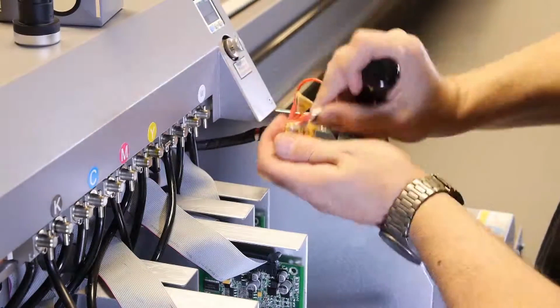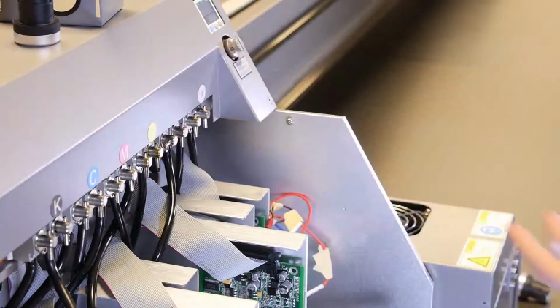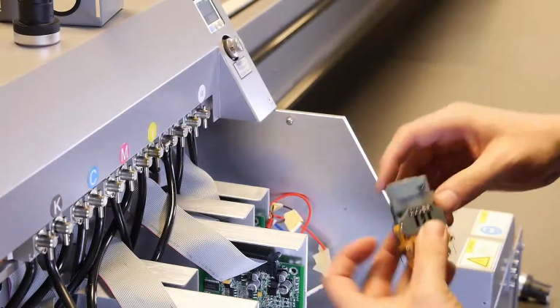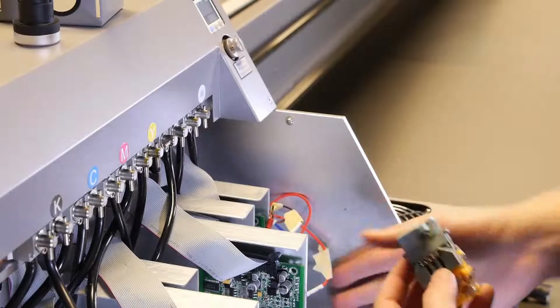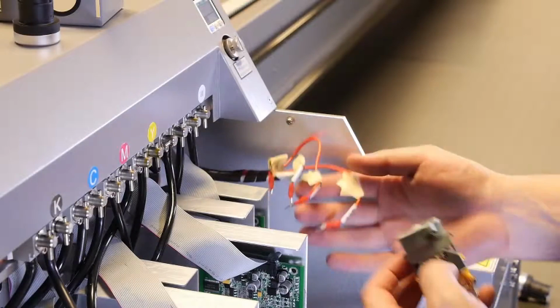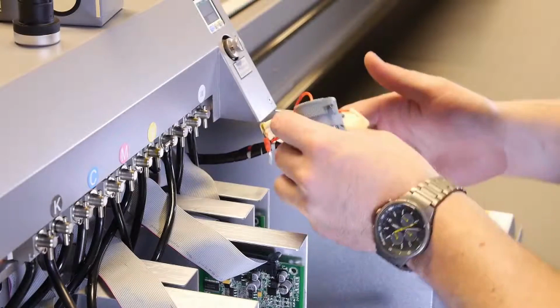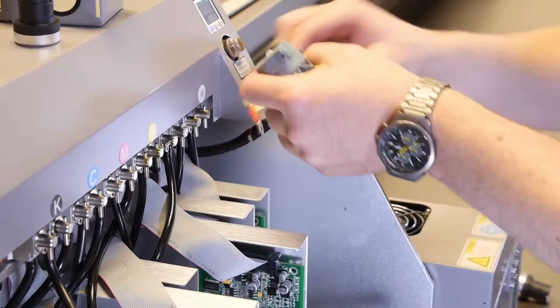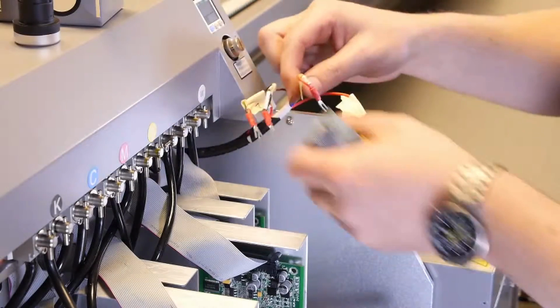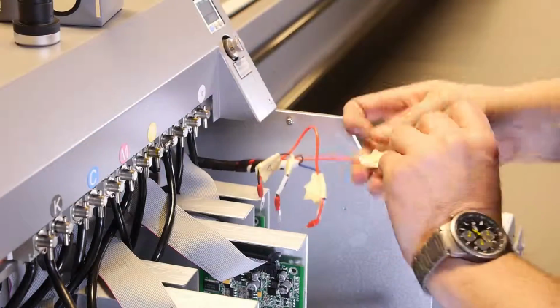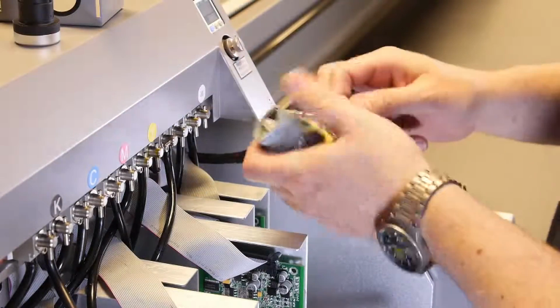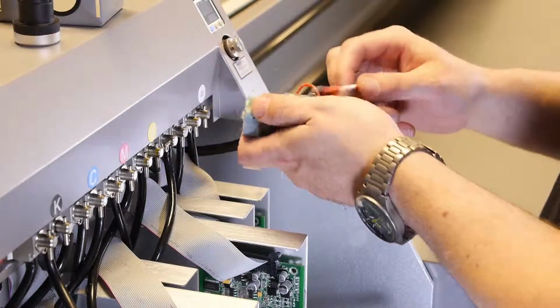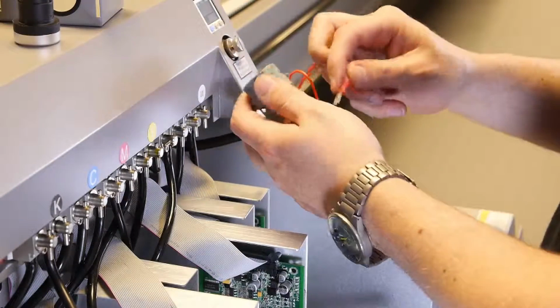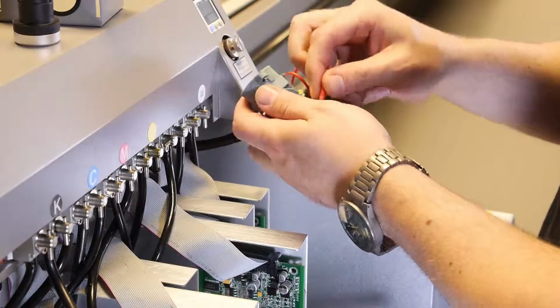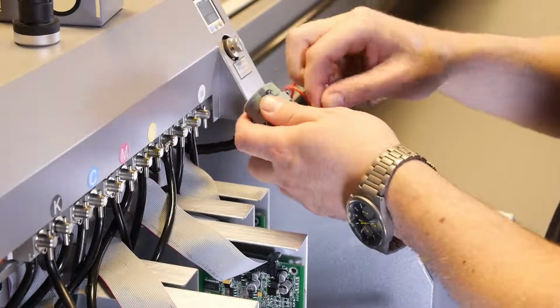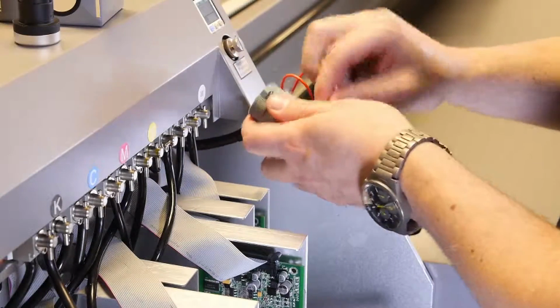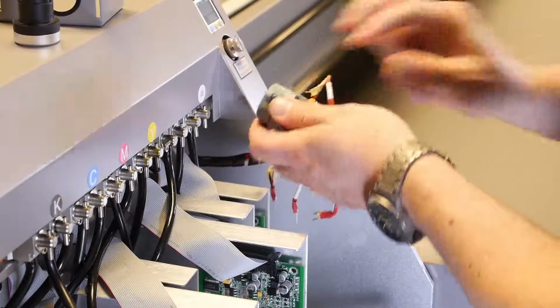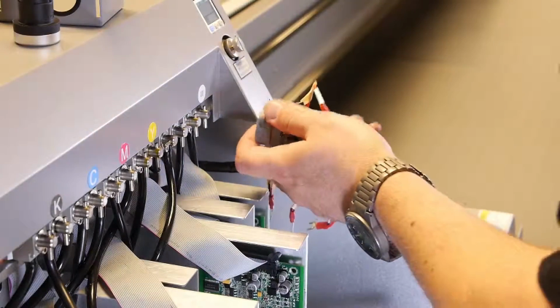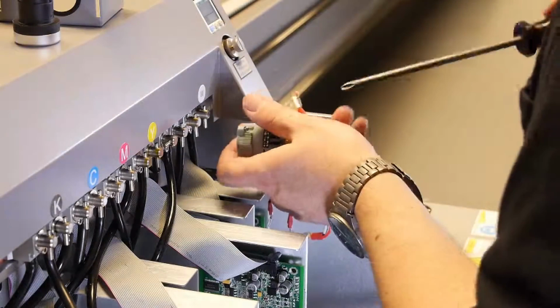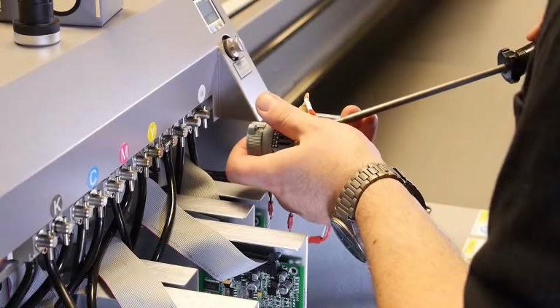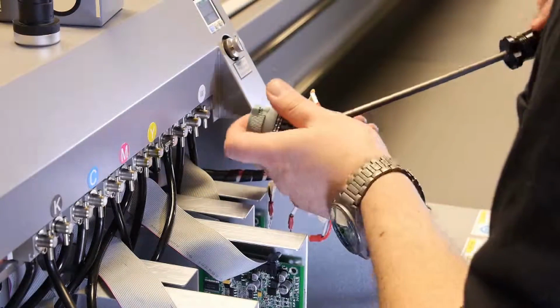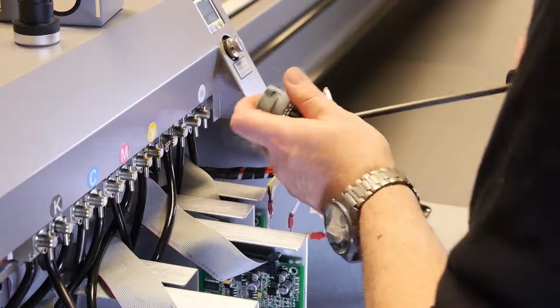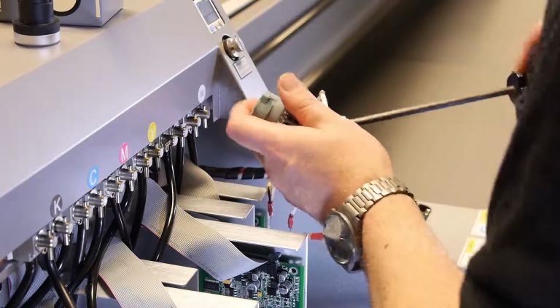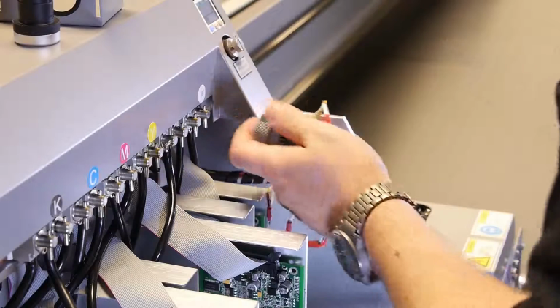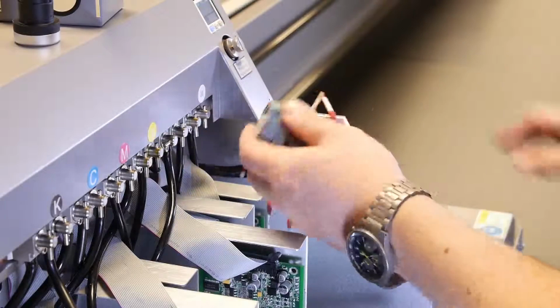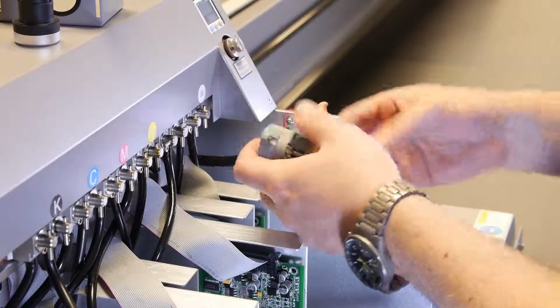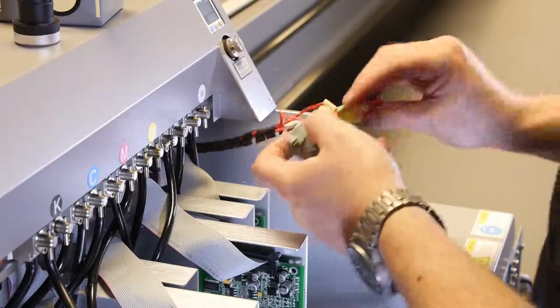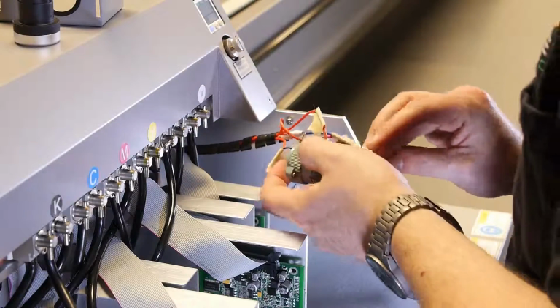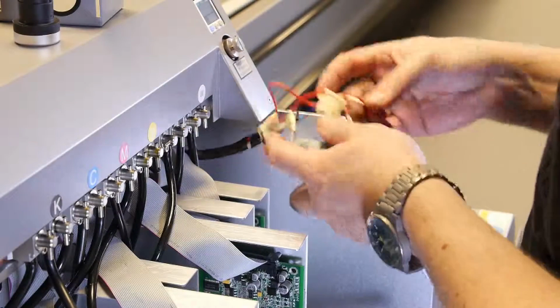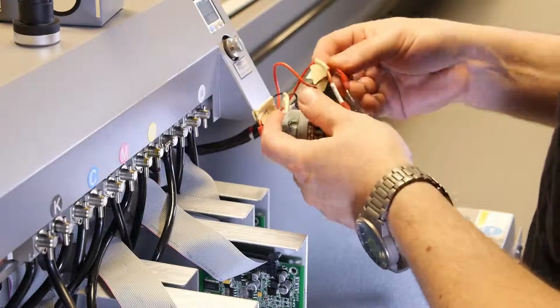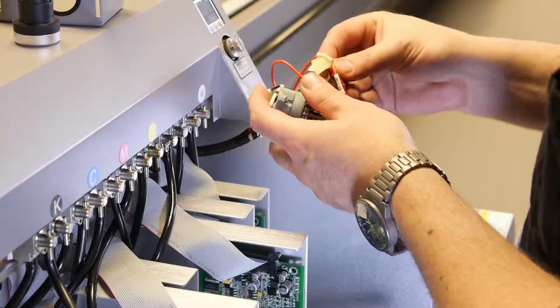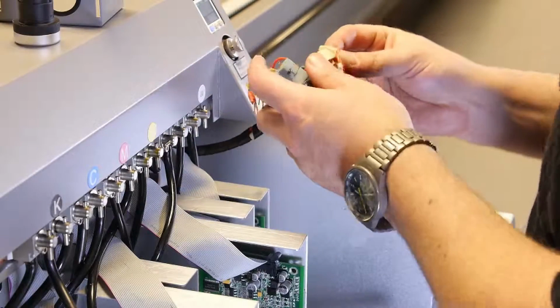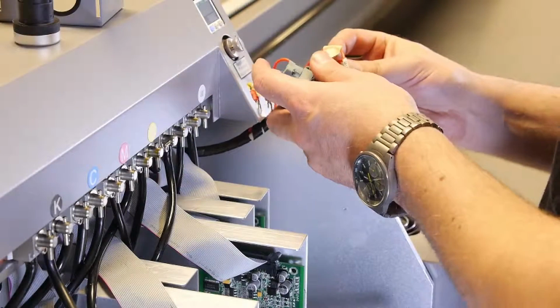Once the button has been removed, replace it with the new button and secure the wires in the same locations as you identified them in the previous step.